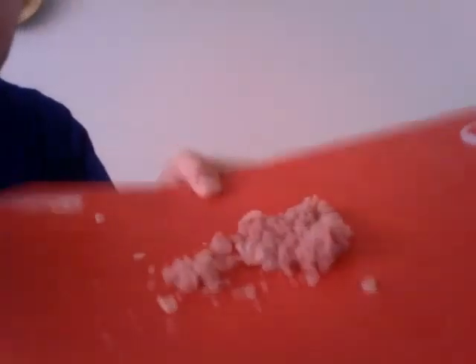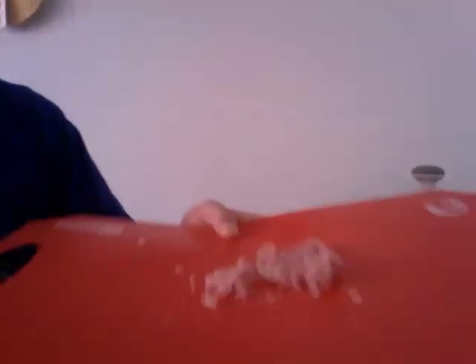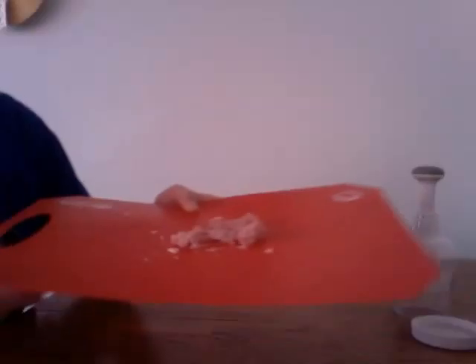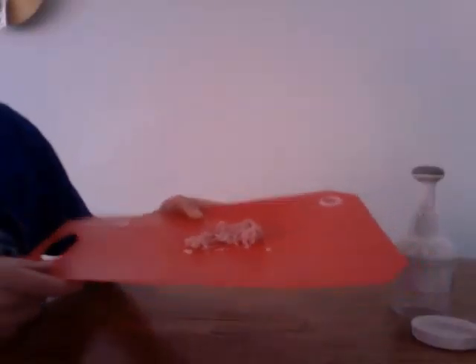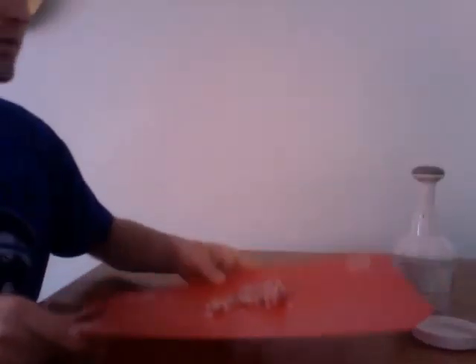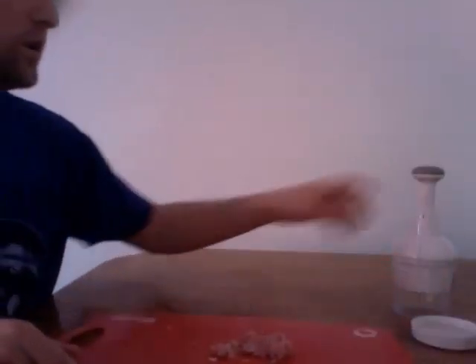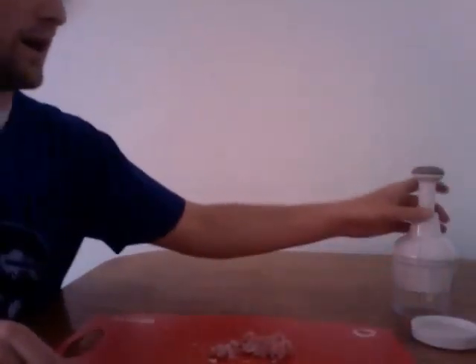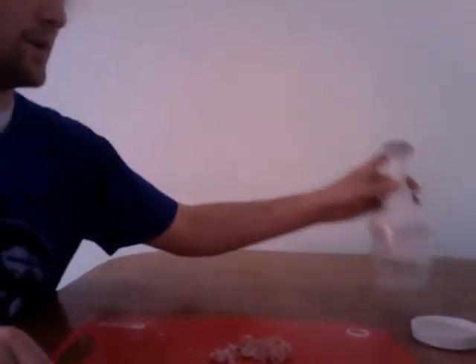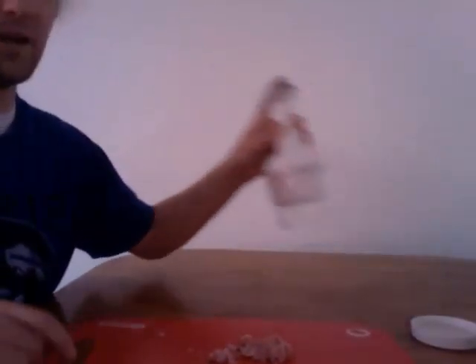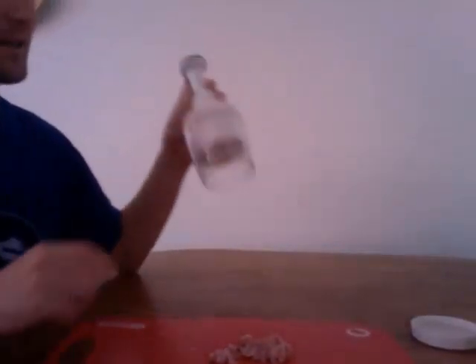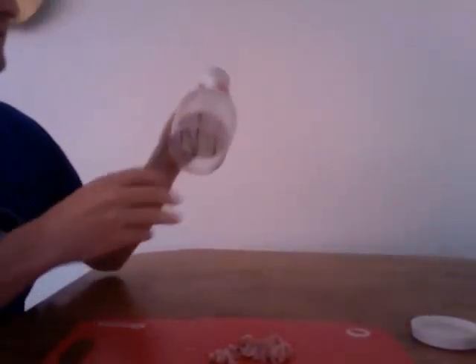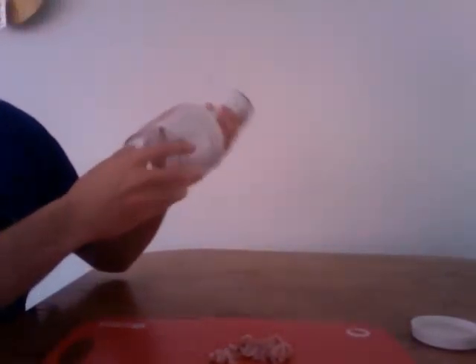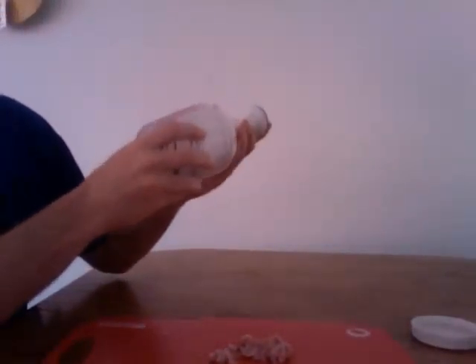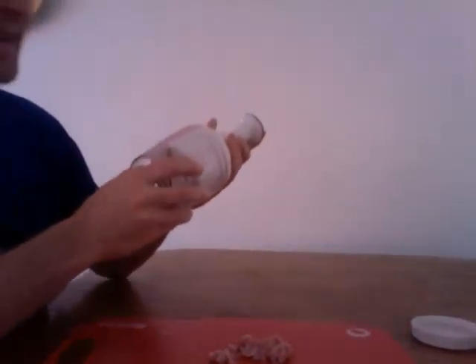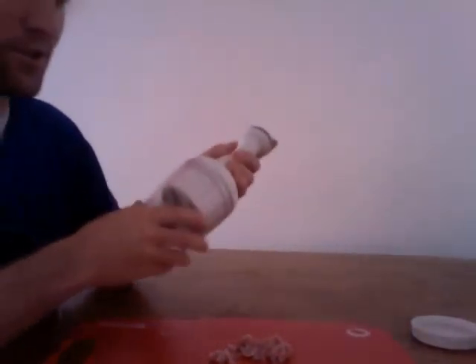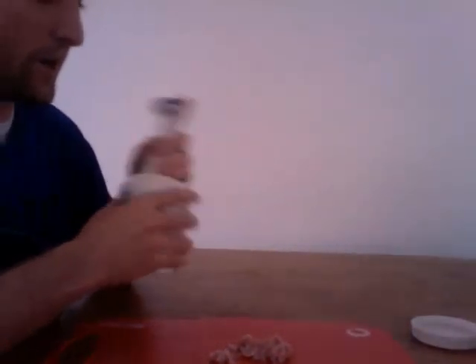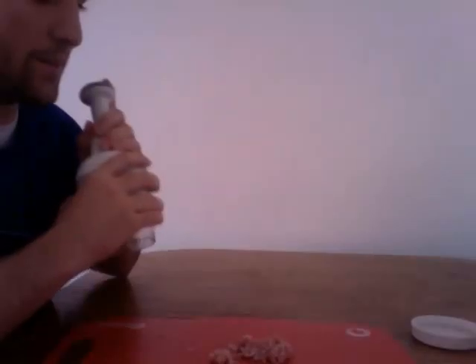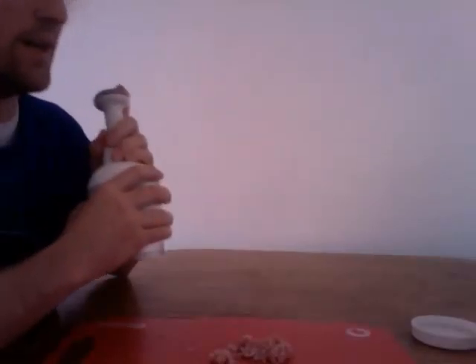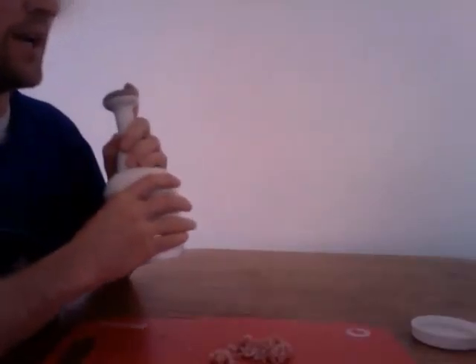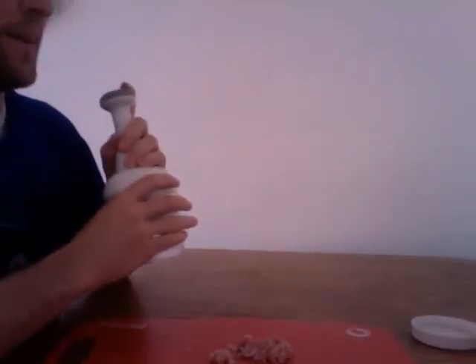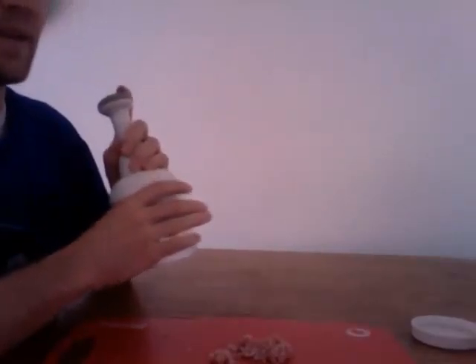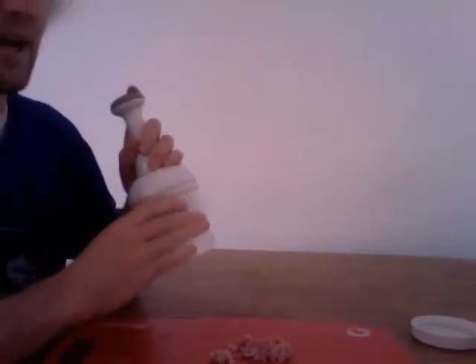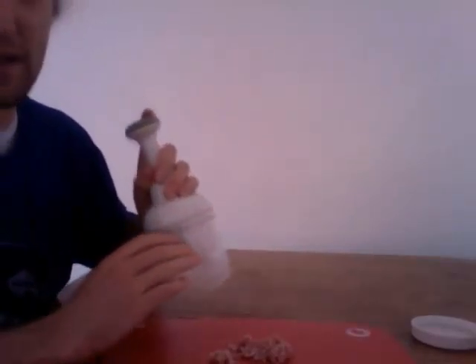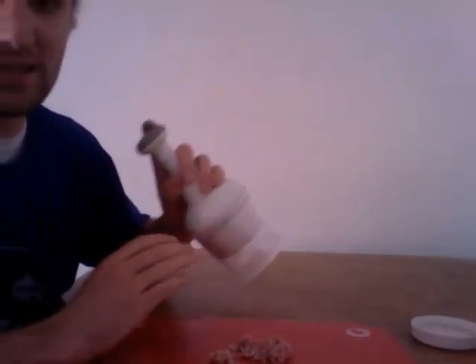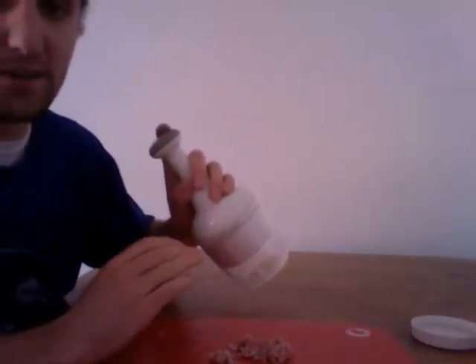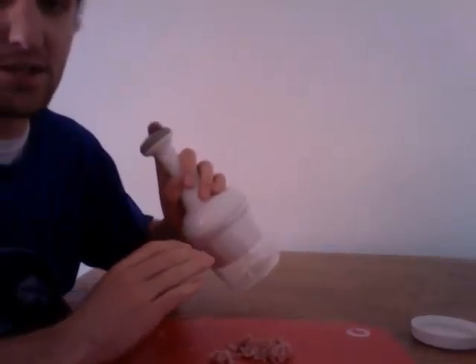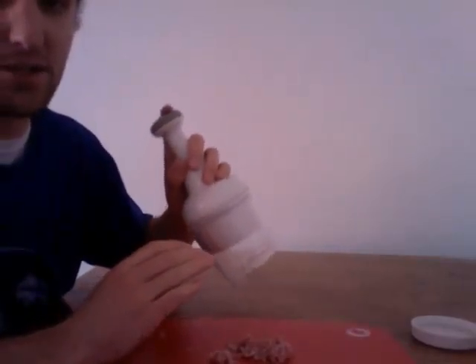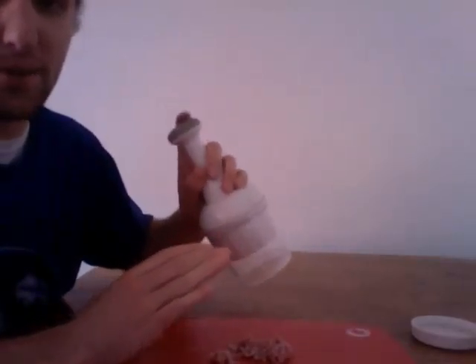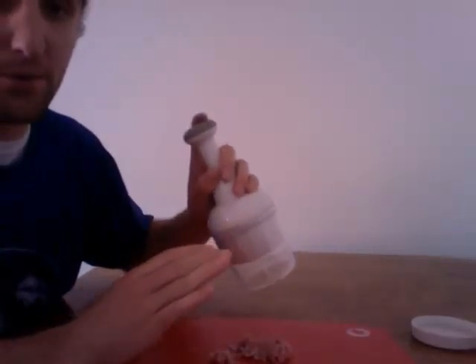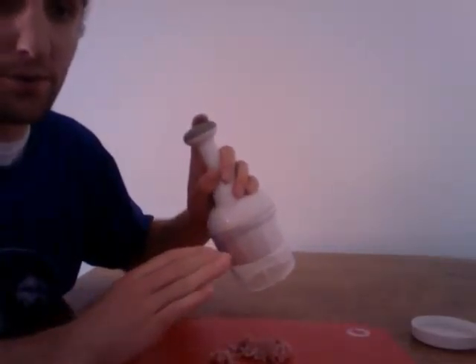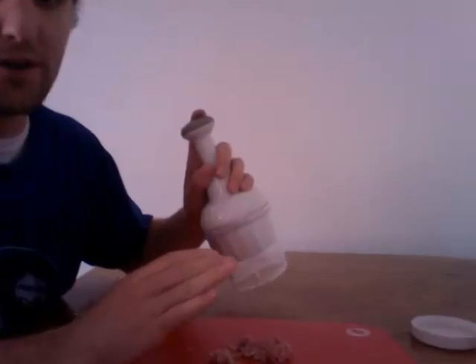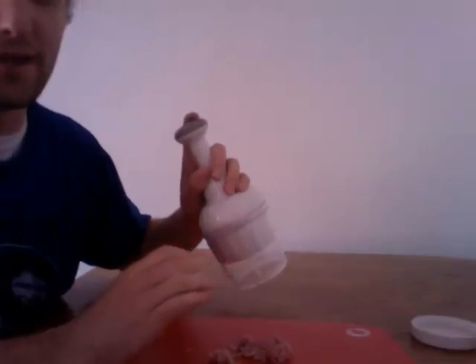Overall, I think the Bella Blender is an effective and efficient product because it means I spend less time in the kitchen chopping up food rather than cooking.